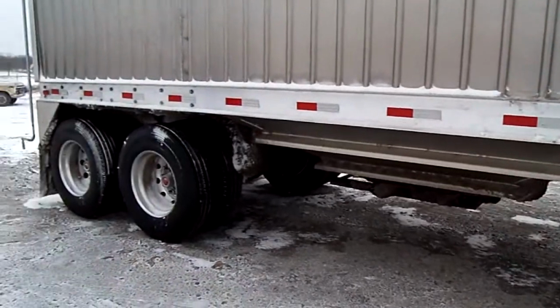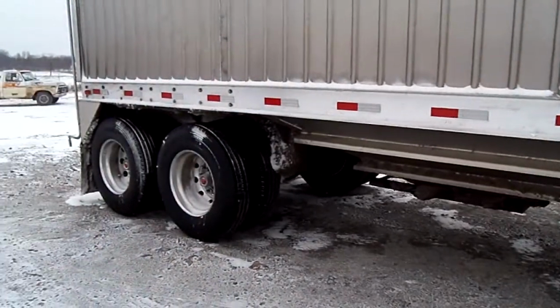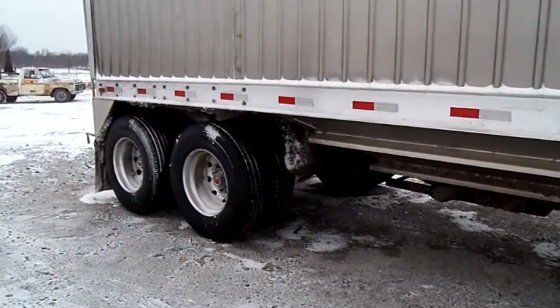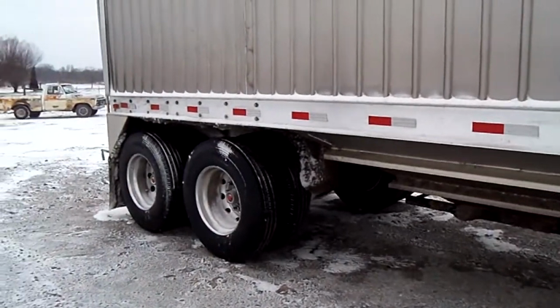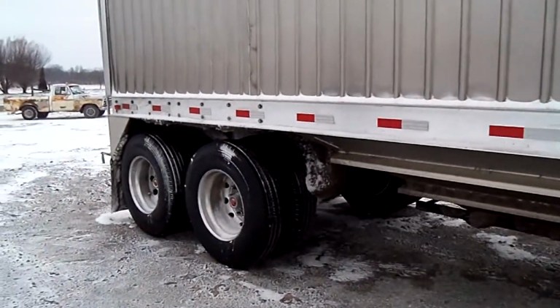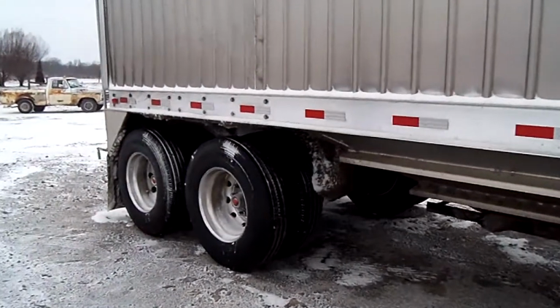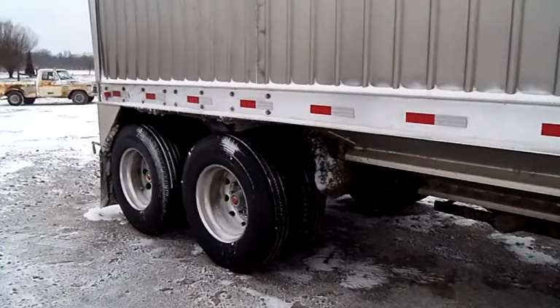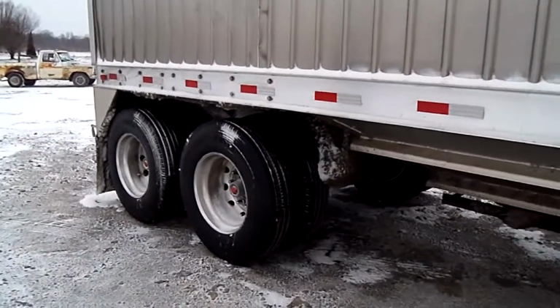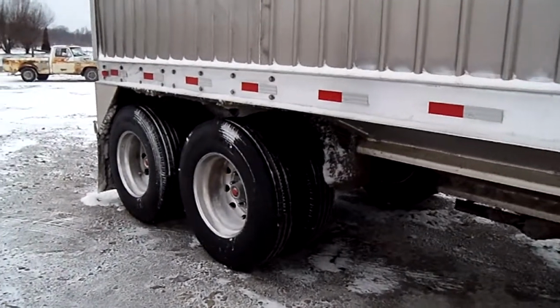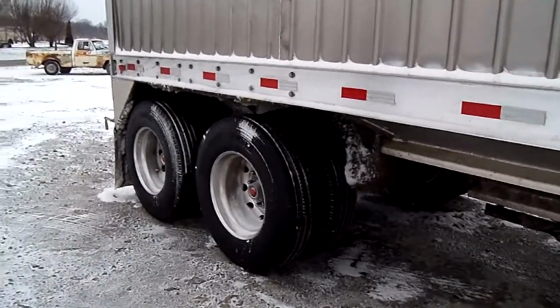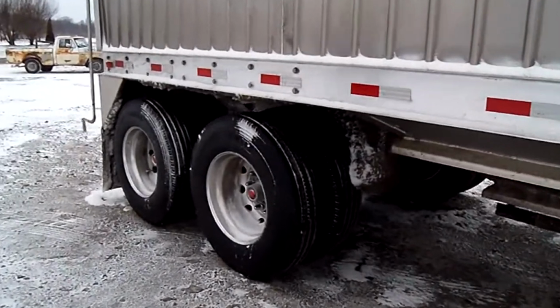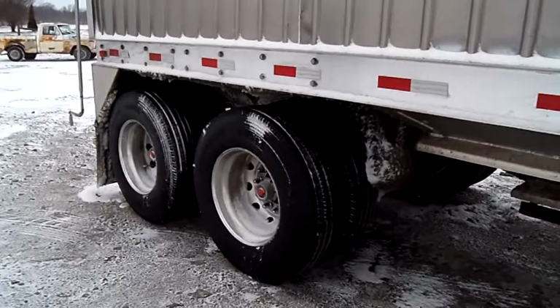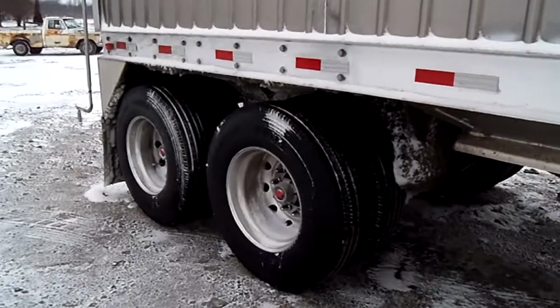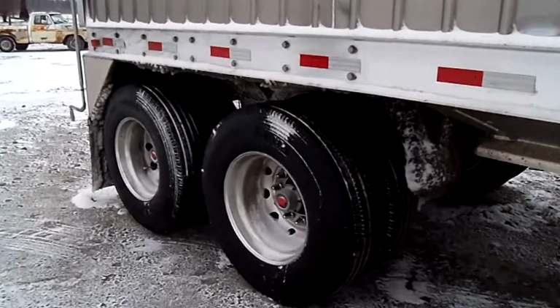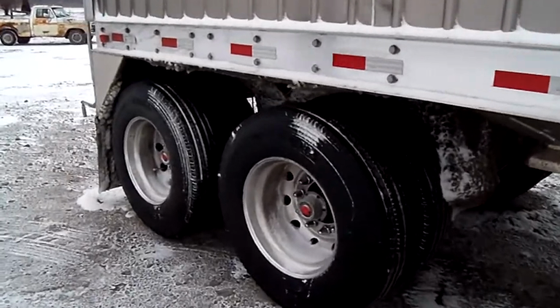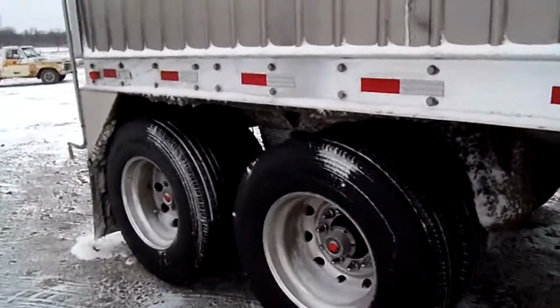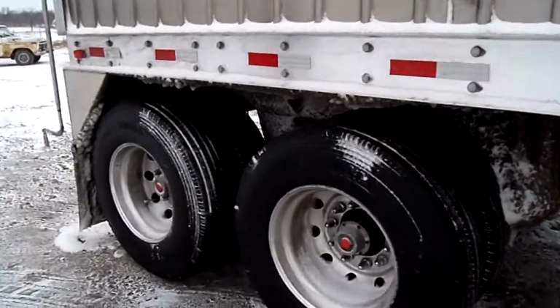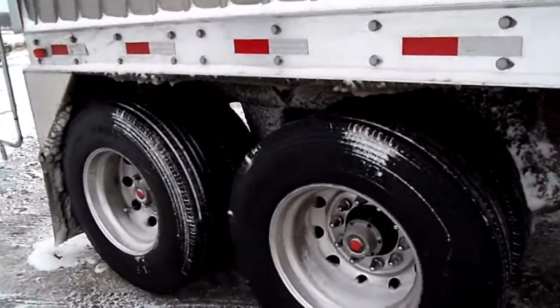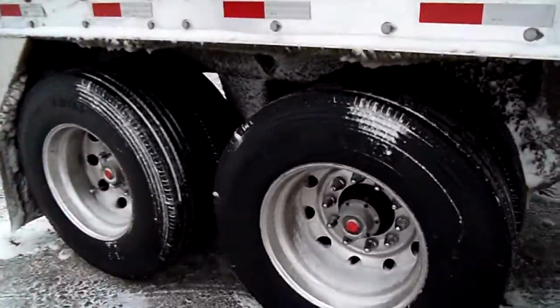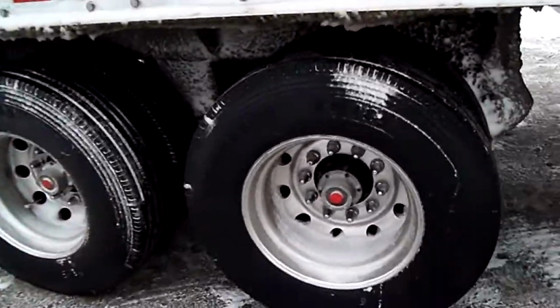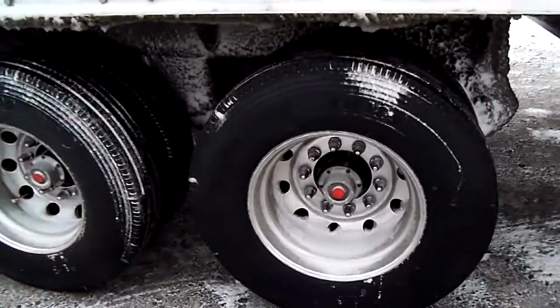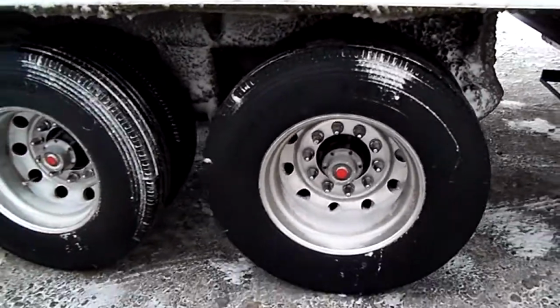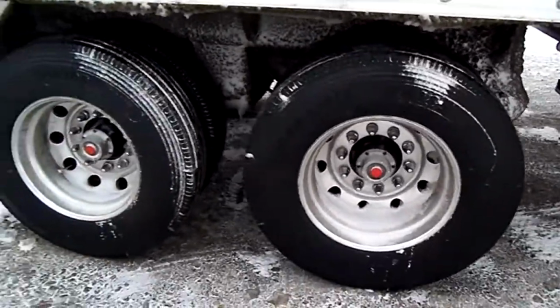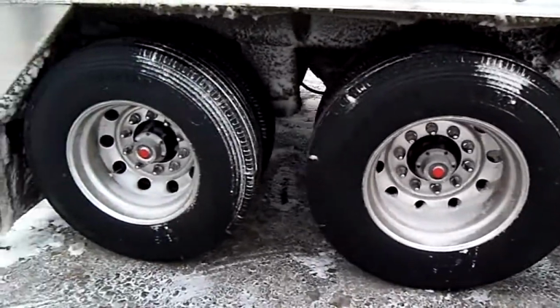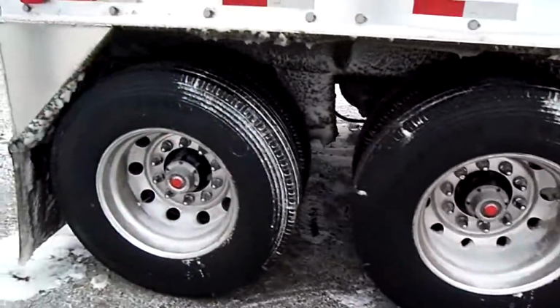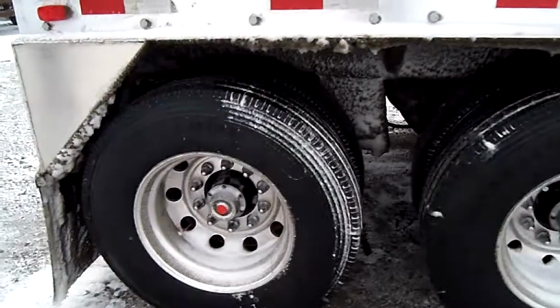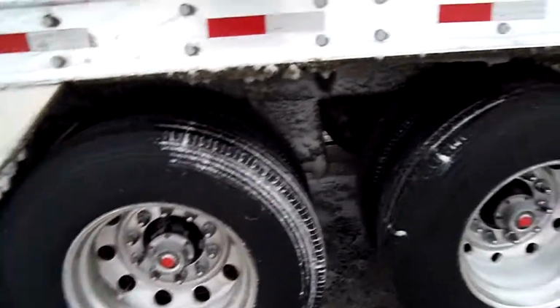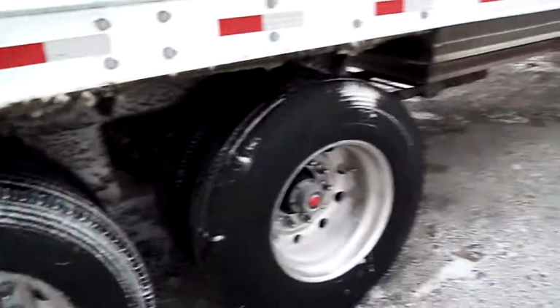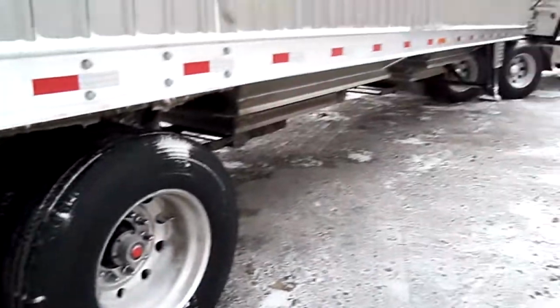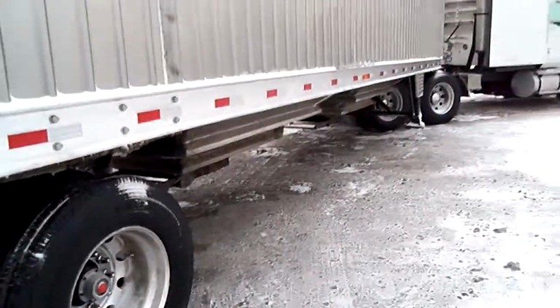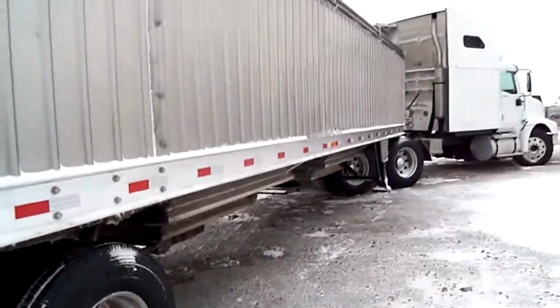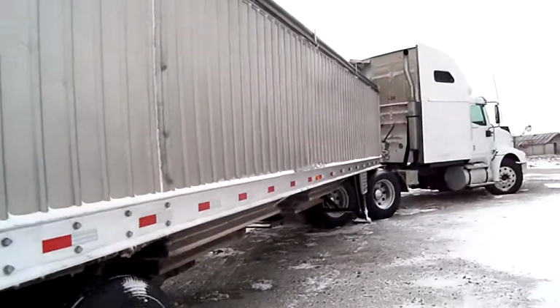We're on air ride, brand new virgin tires, with aluminum wheels on the outside. She's a beautiful trailer — she'll do the job for you year after year. Just take a look at her.